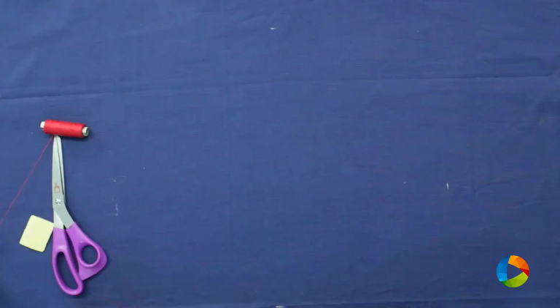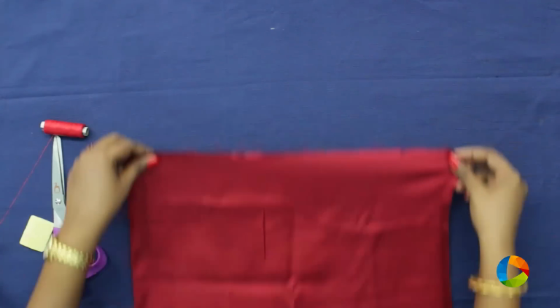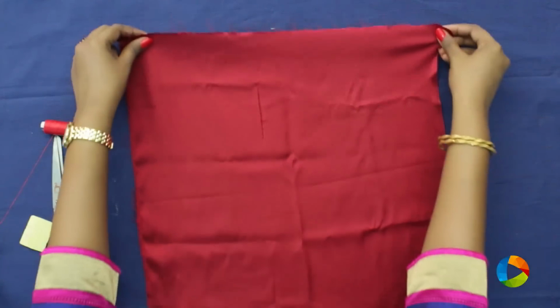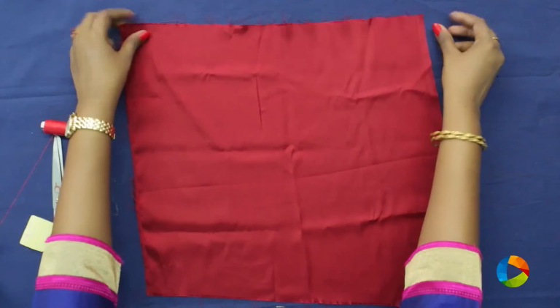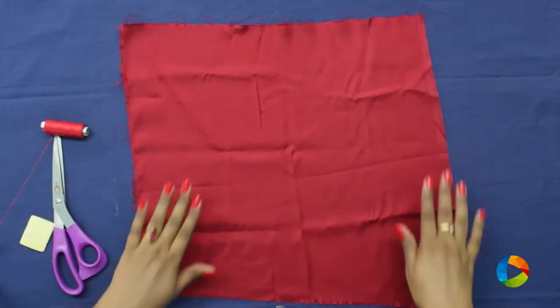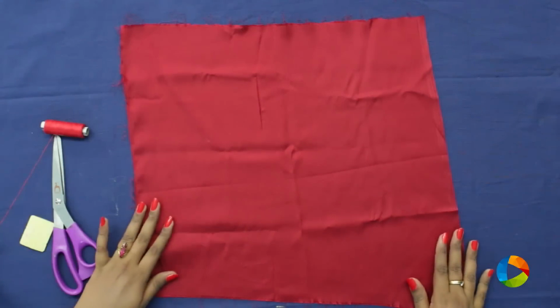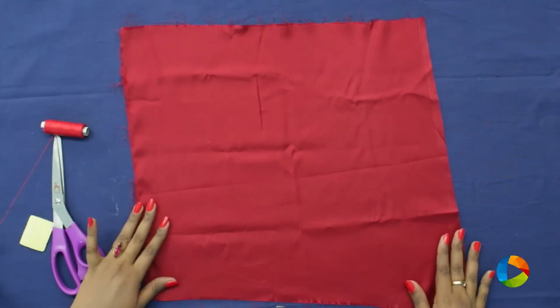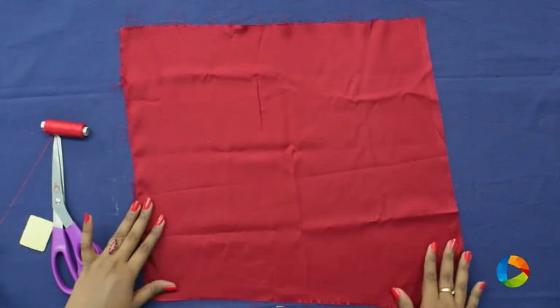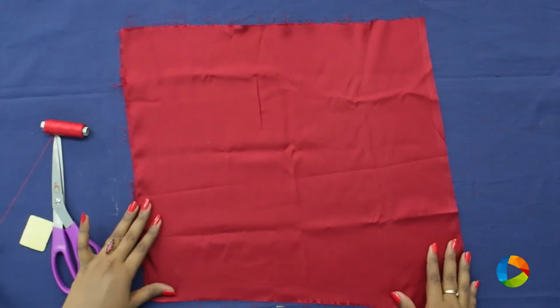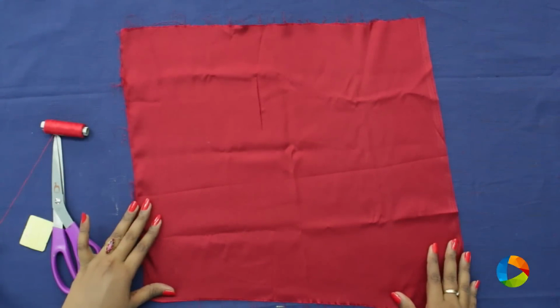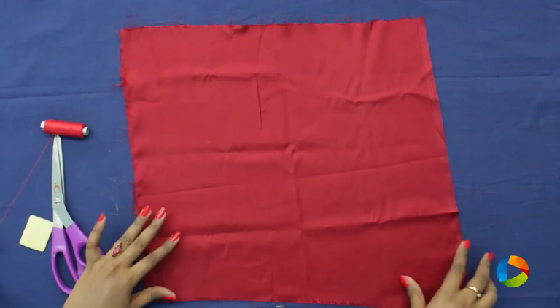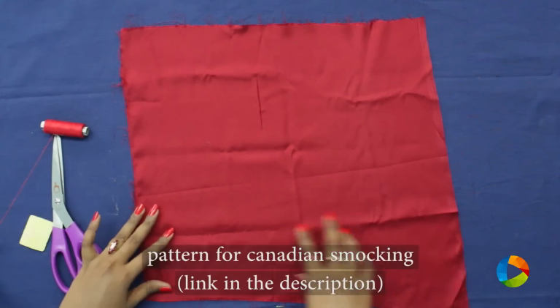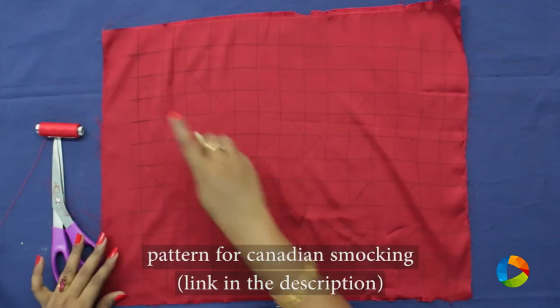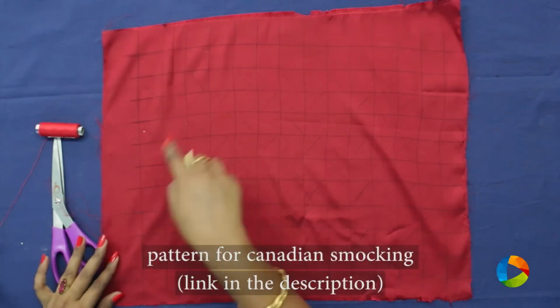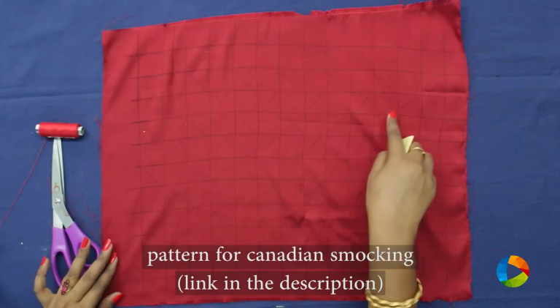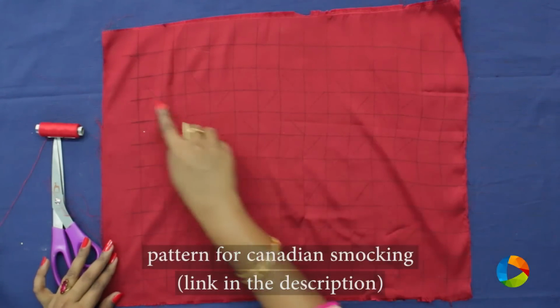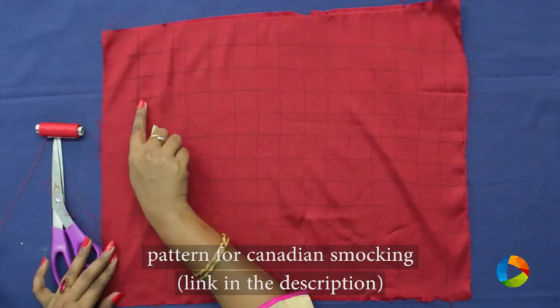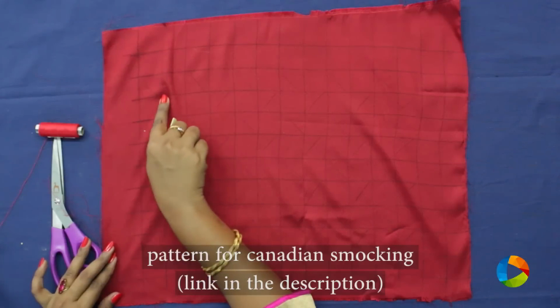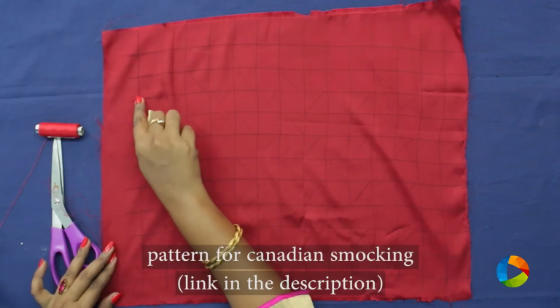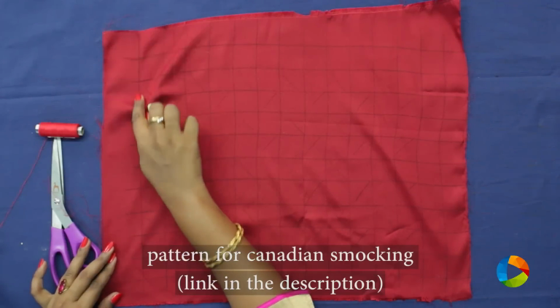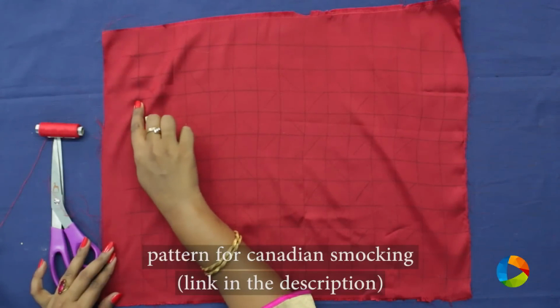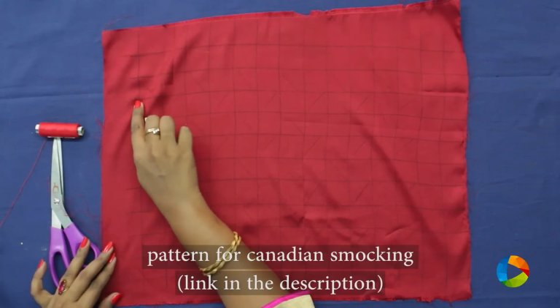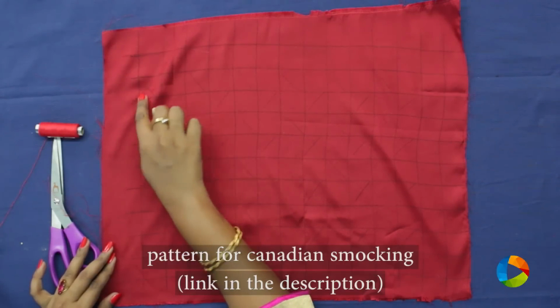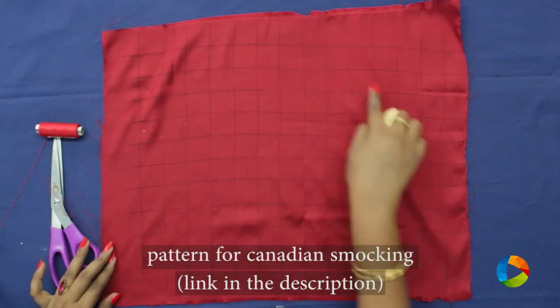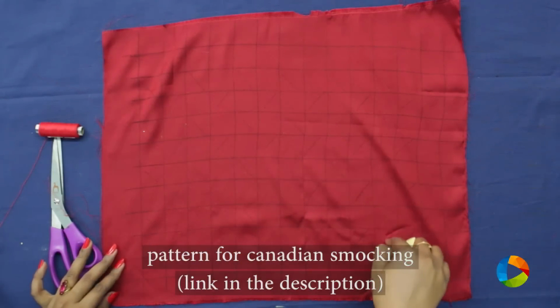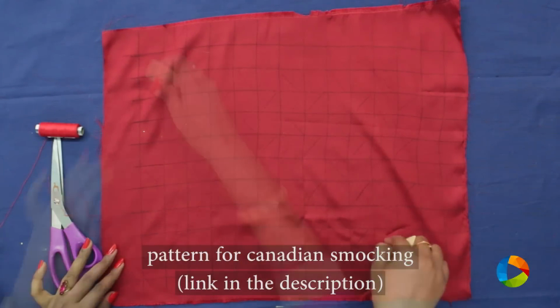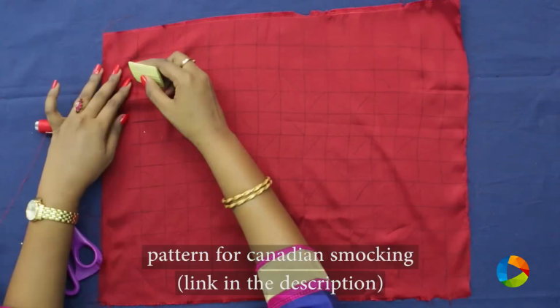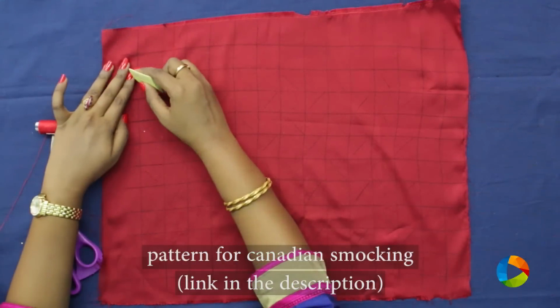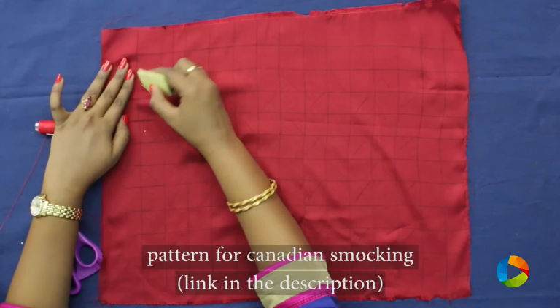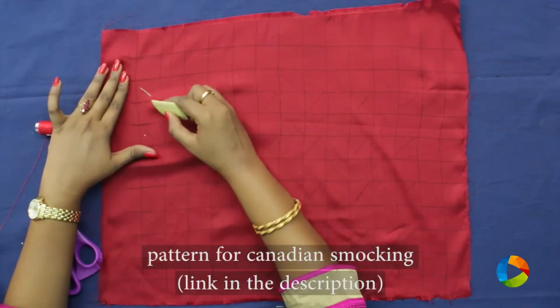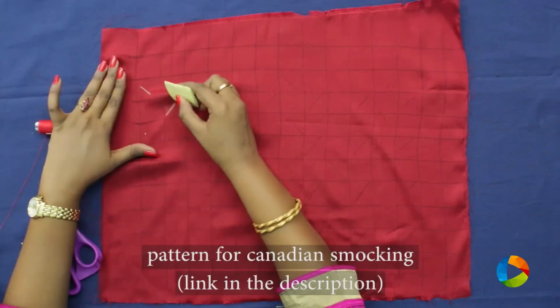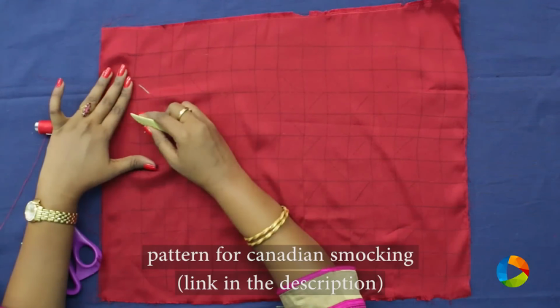Take a satin cloth and make sure the rough side is facing the top. Draw grid lines for 3cm by 3cm so that you get boxes. Start drawing this pattern in every box.